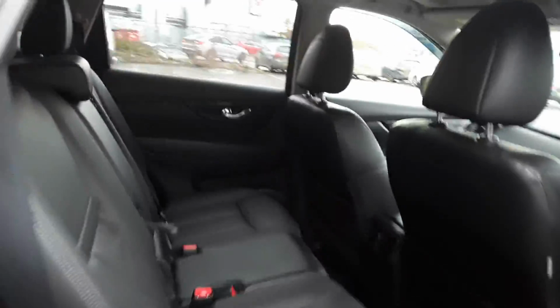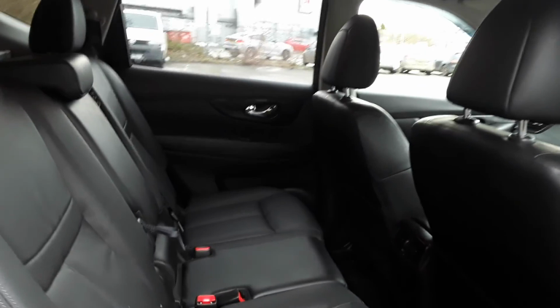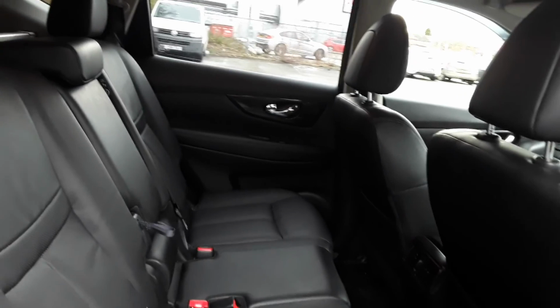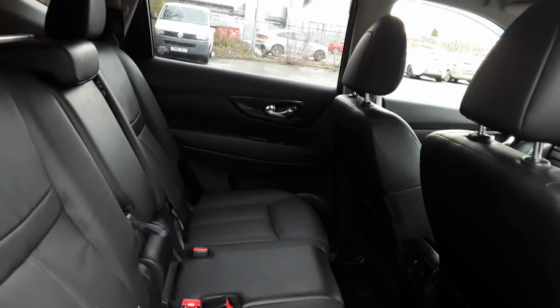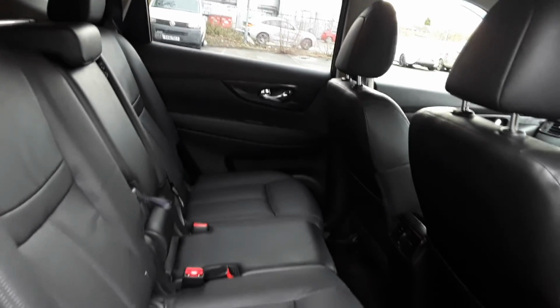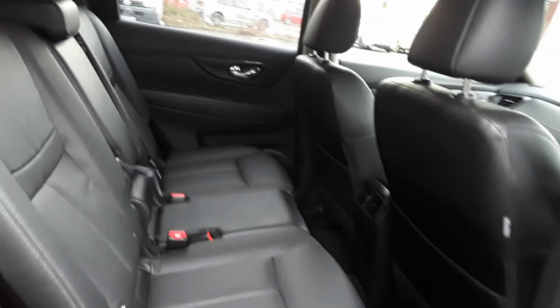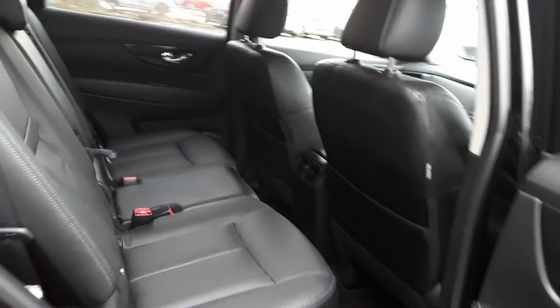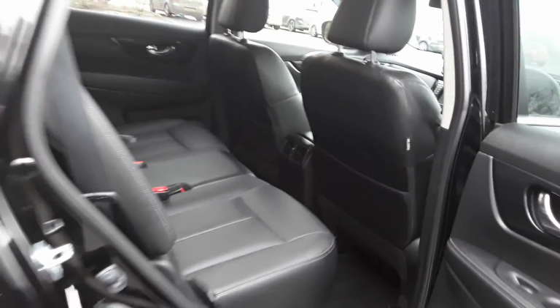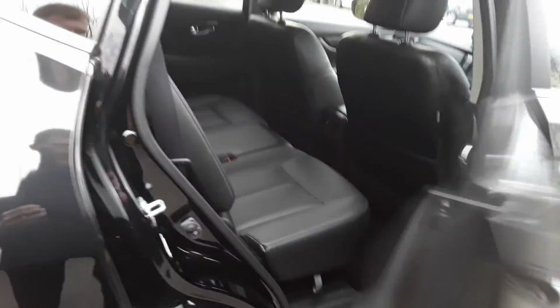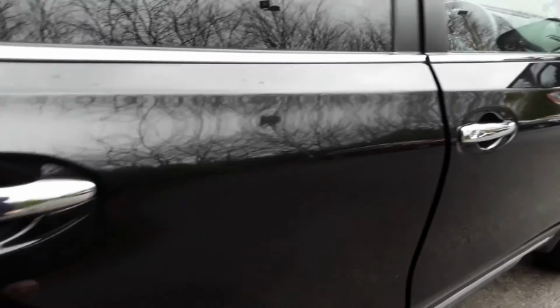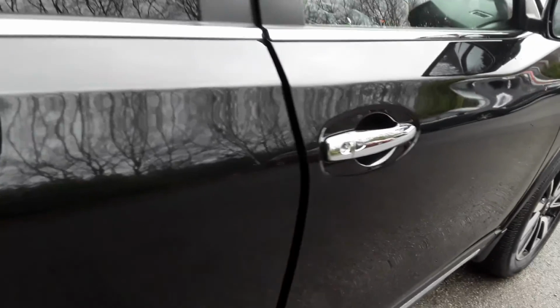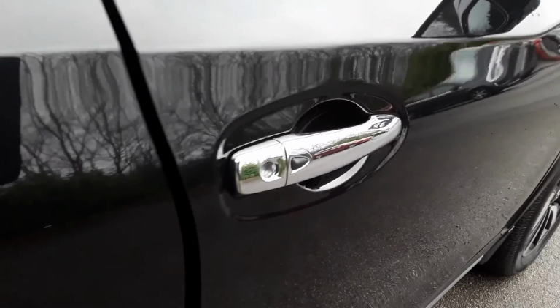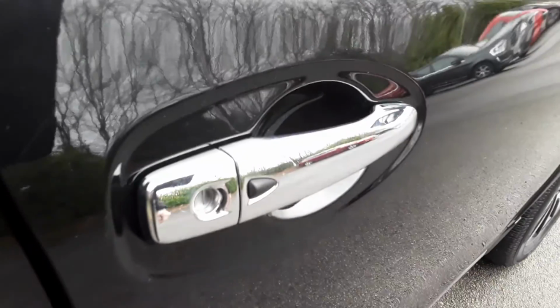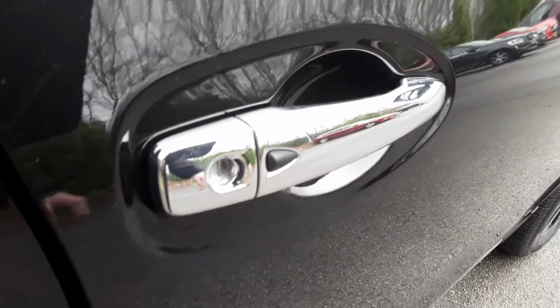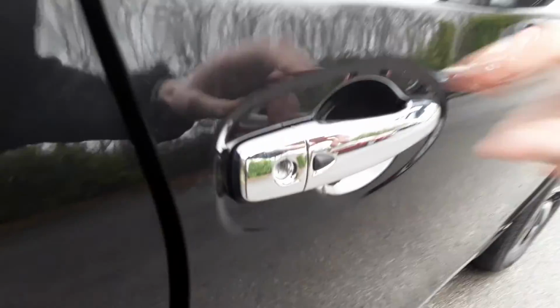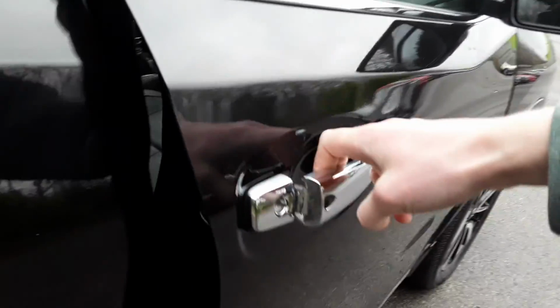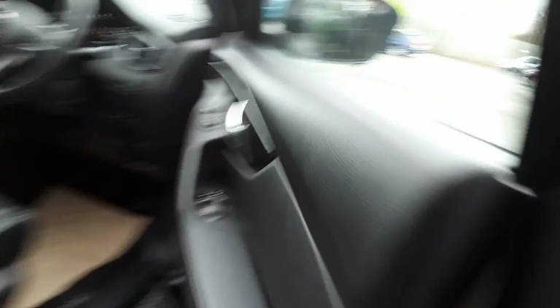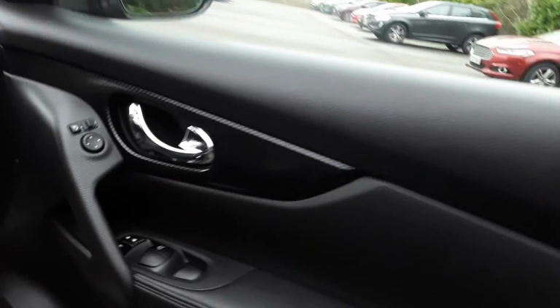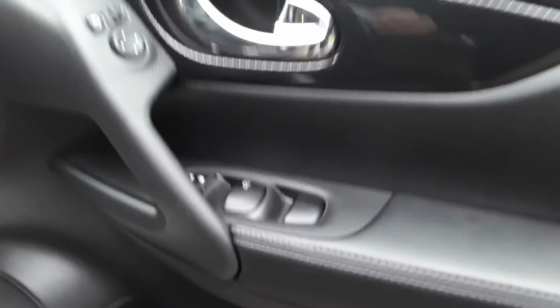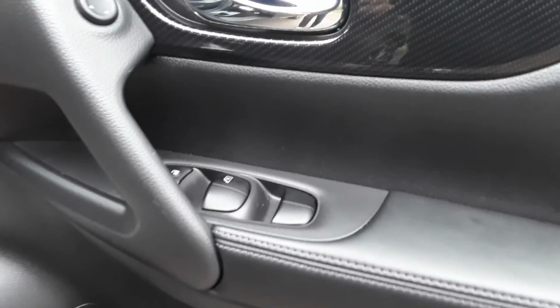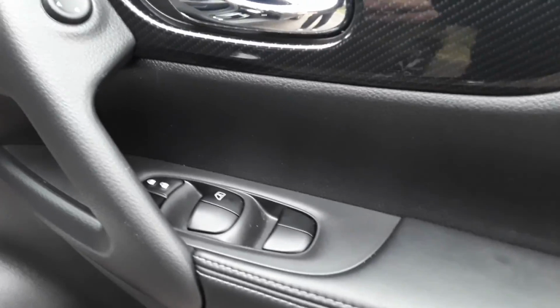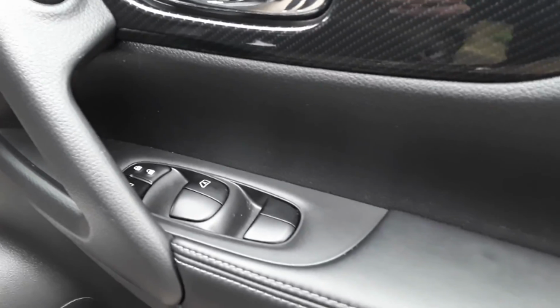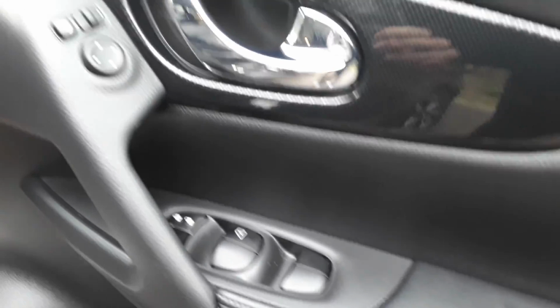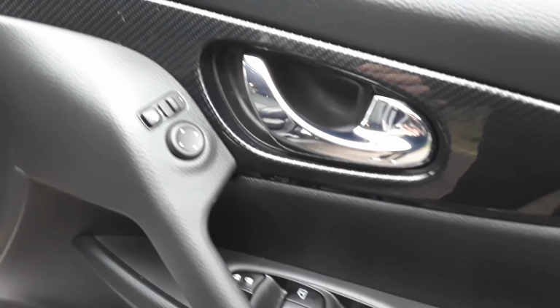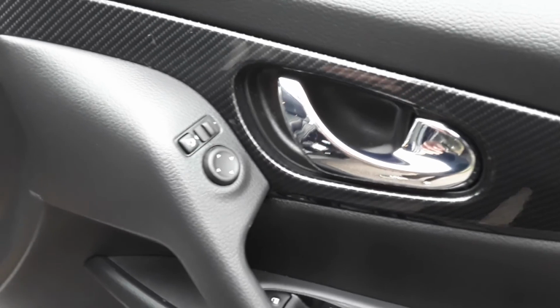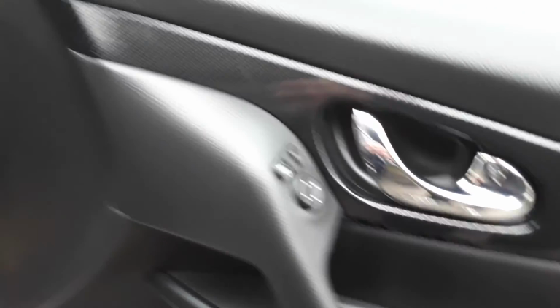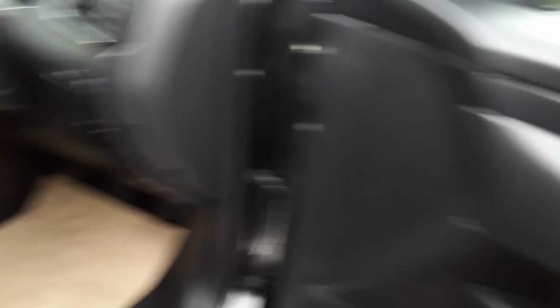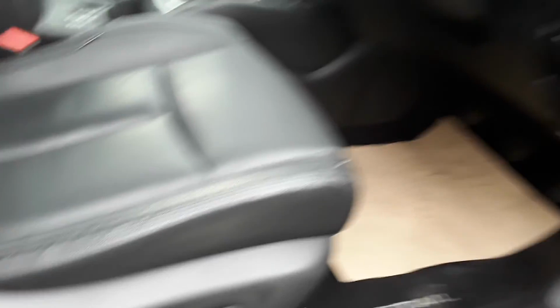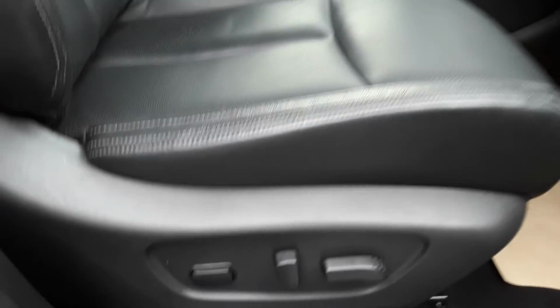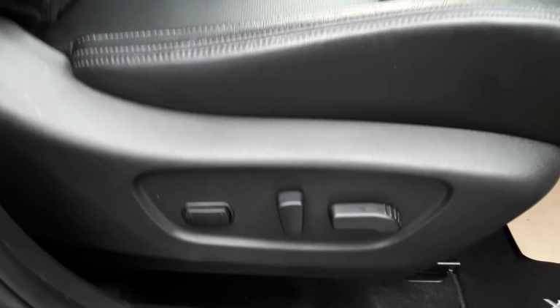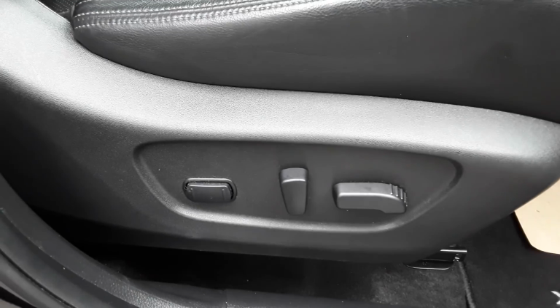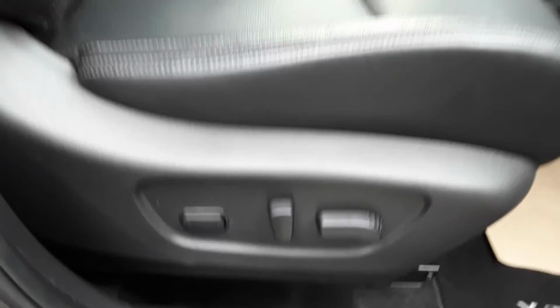We've got full leather seats with isofix tethers, keyless entry, front and rear electric windows with electric wing mirrors, and electric controls for the front seats.